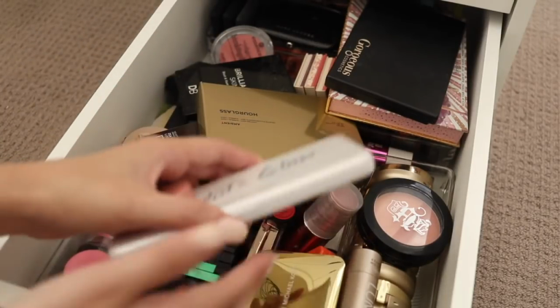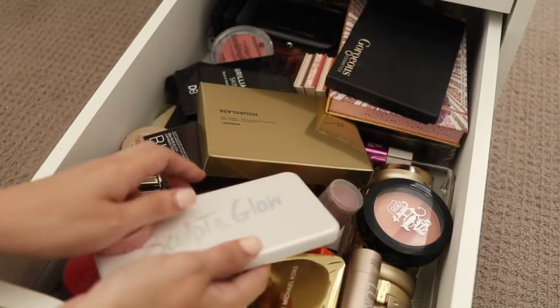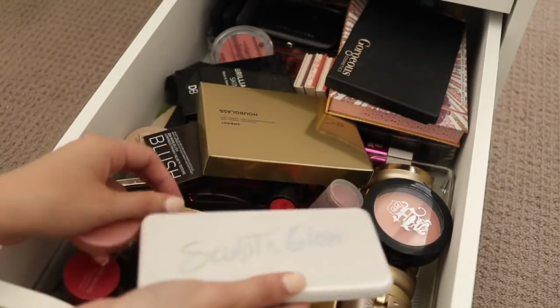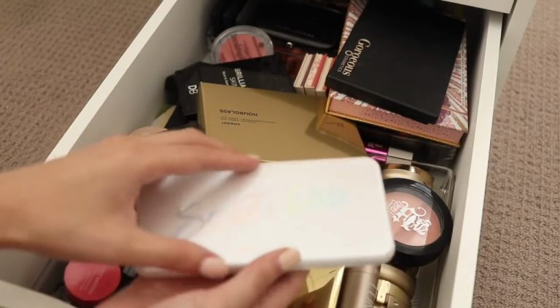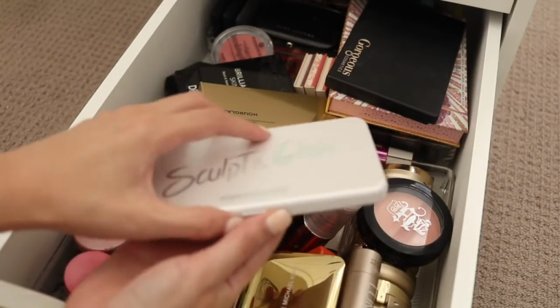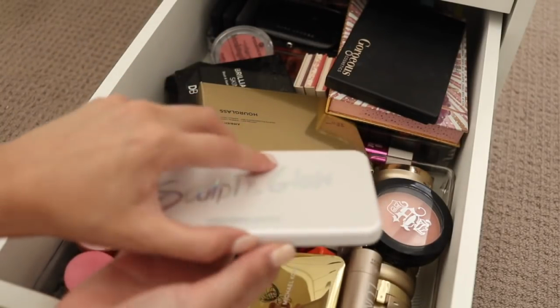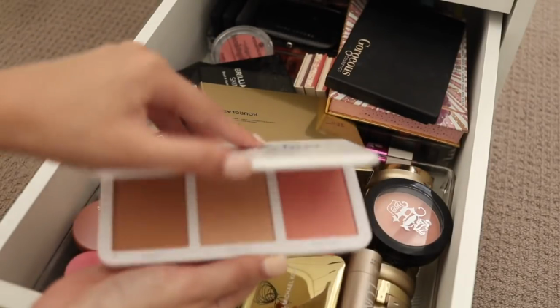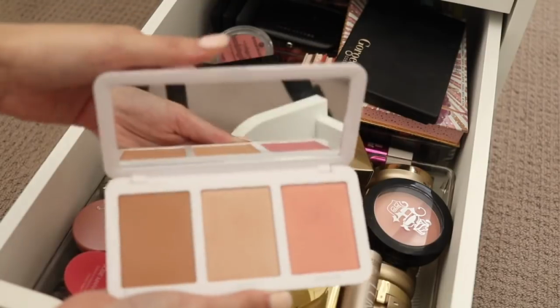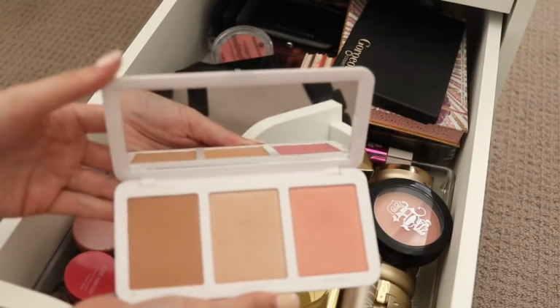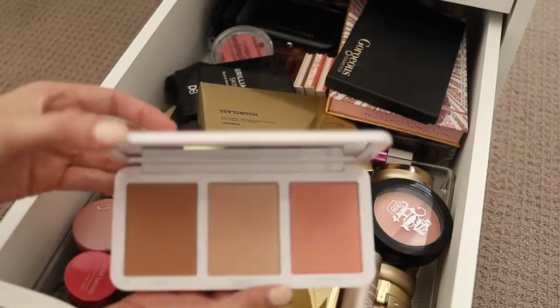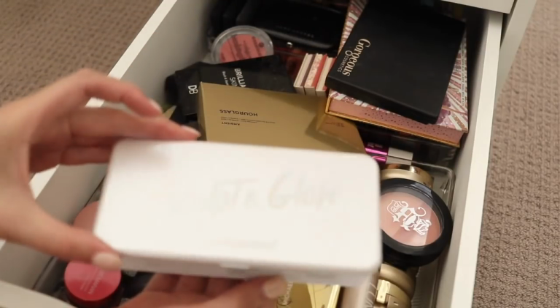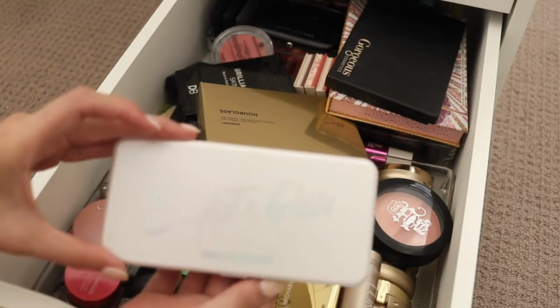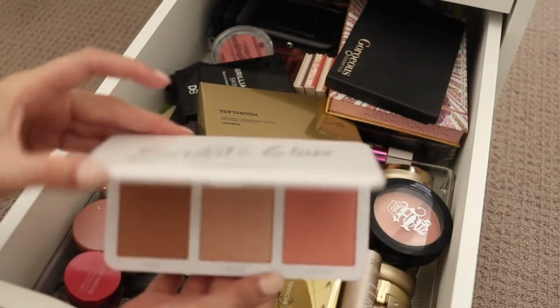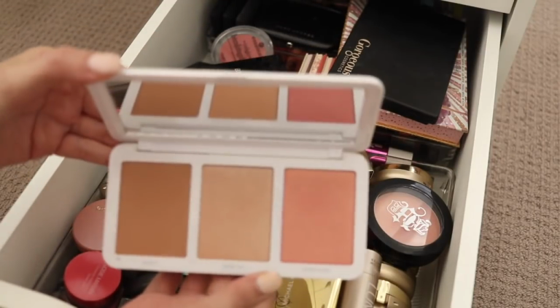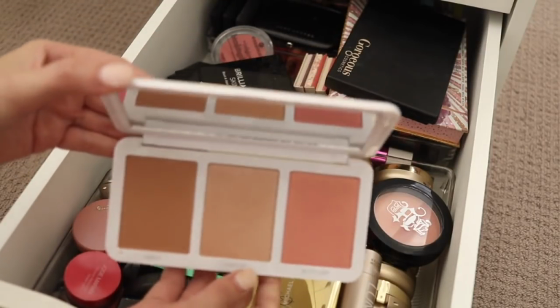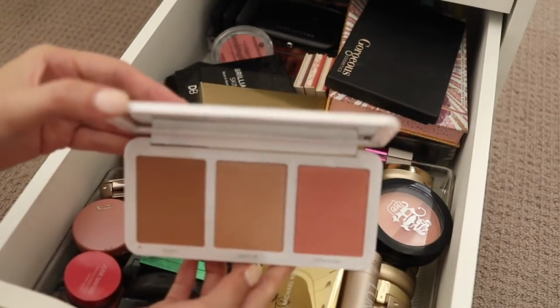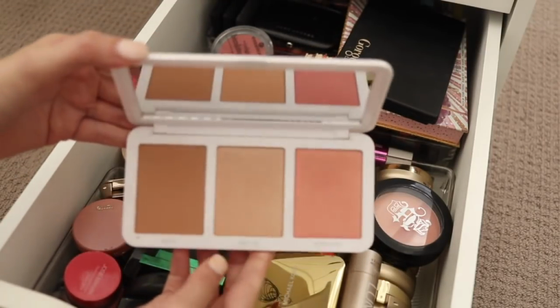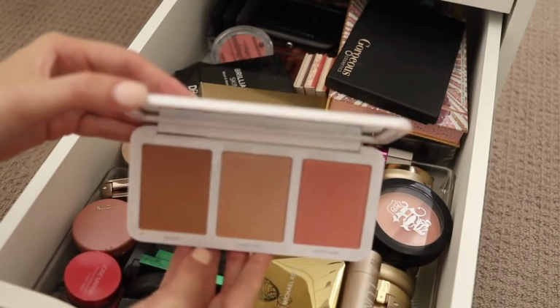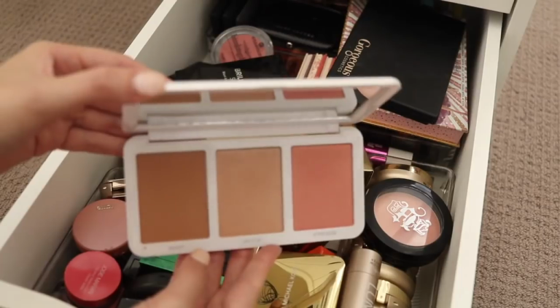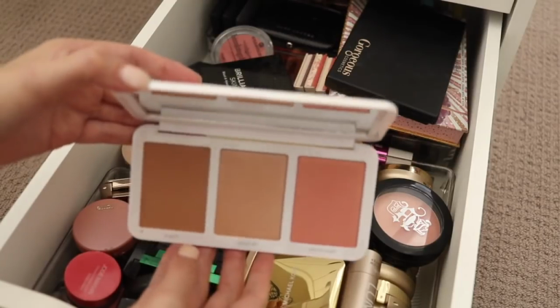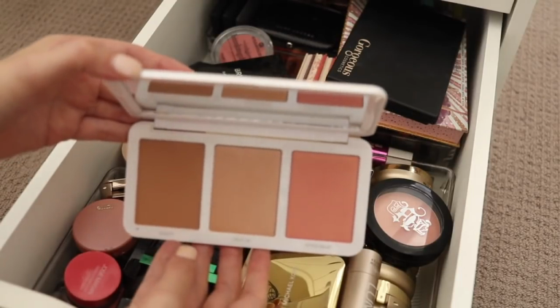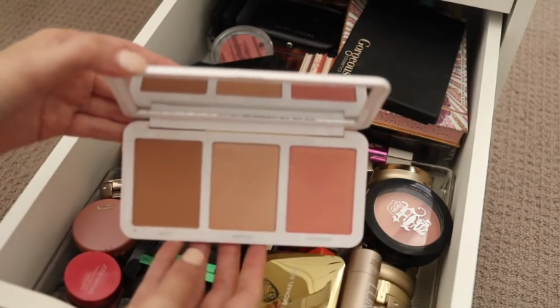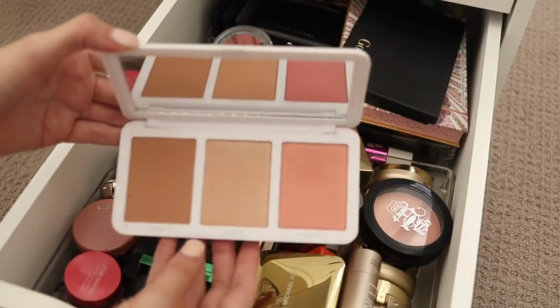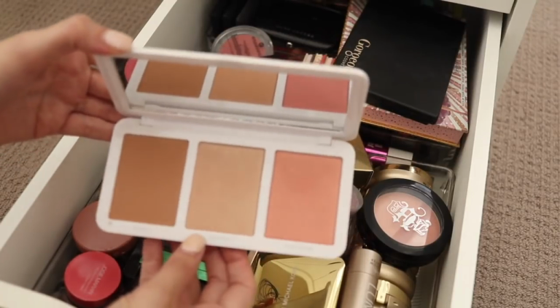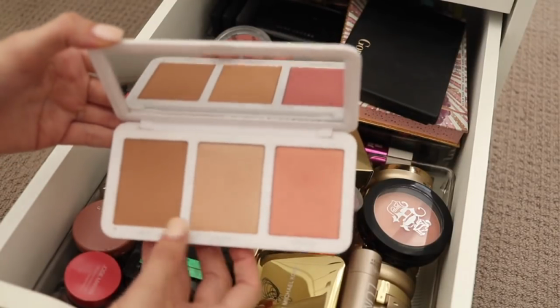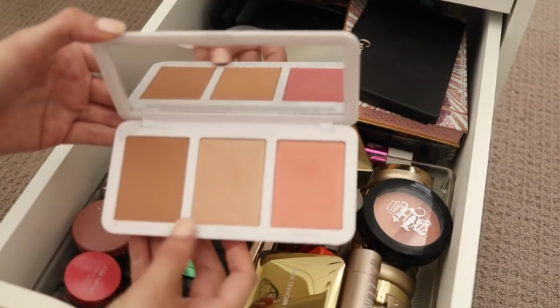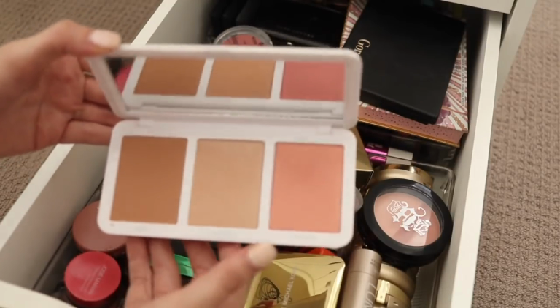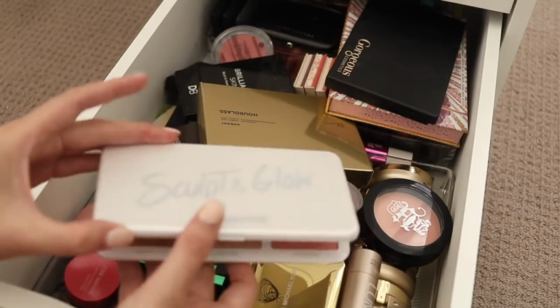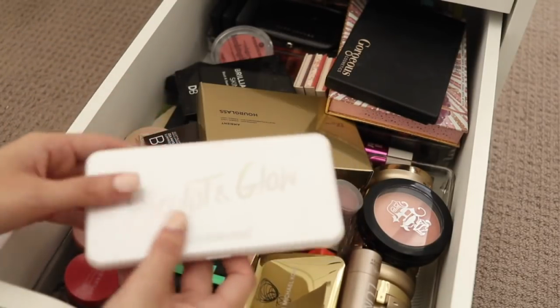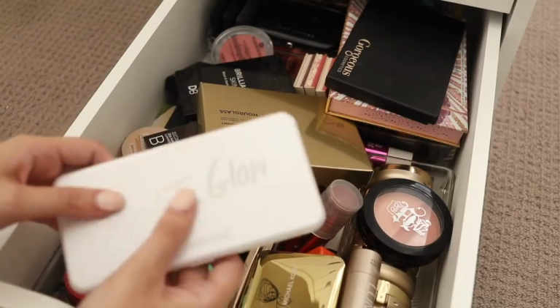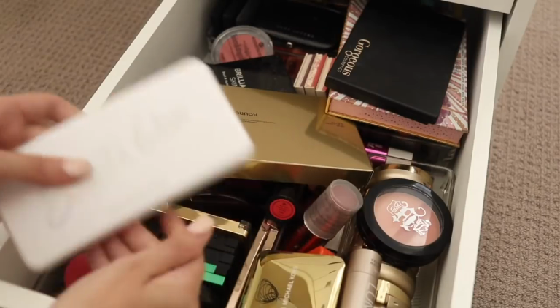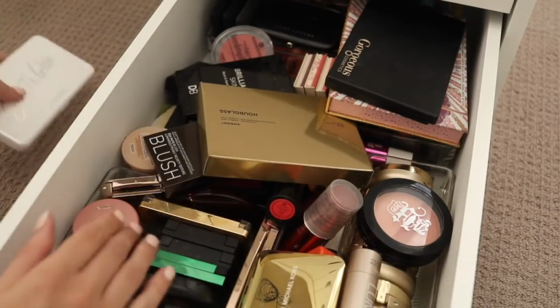The first thing I have here is this Sculpt and Glow palette which is new from Models Own, which is only recently — in sort of the last six months — launched in Australia. I actually quite like this formula so I will keep this for now.